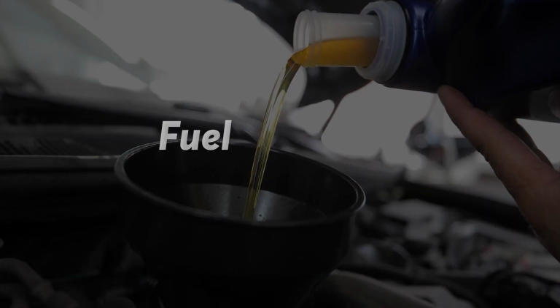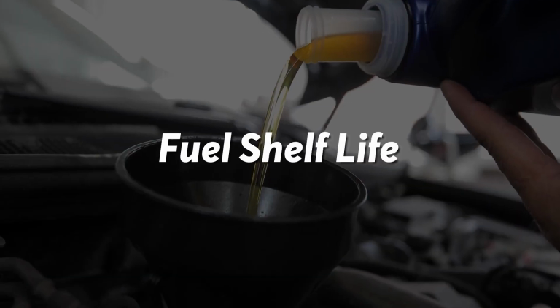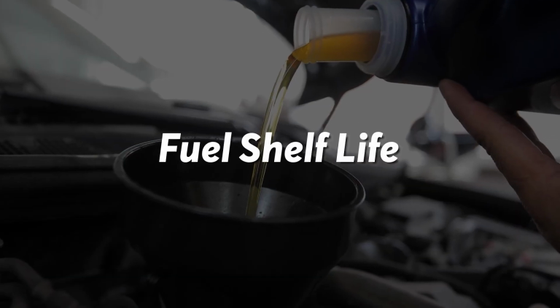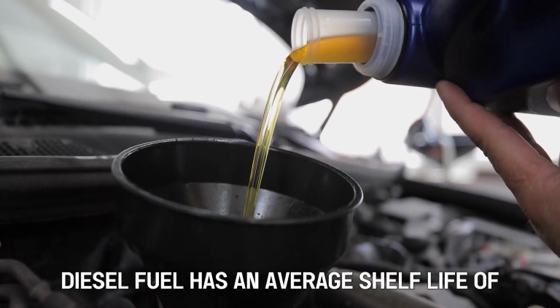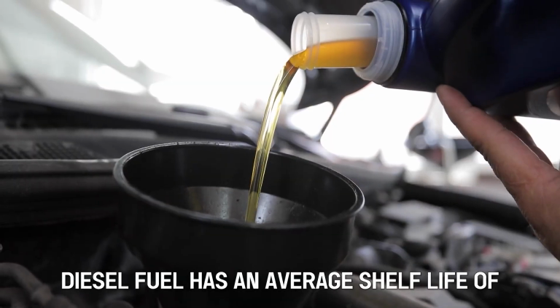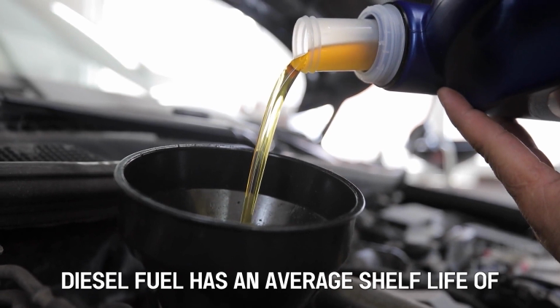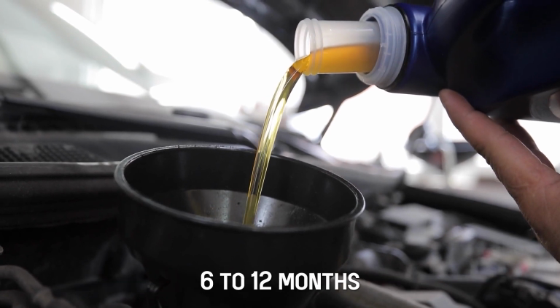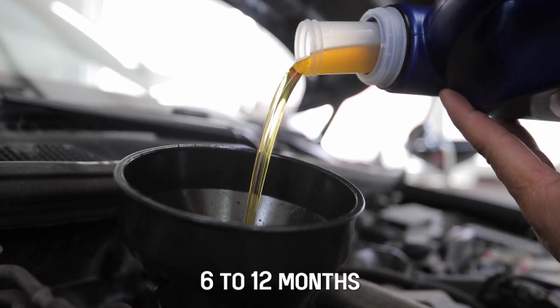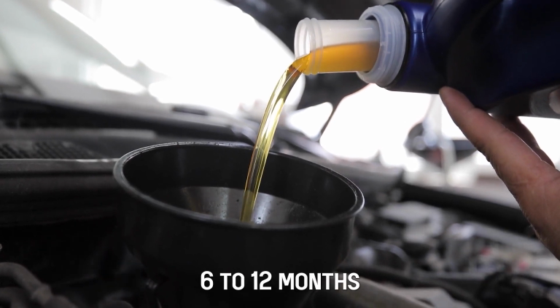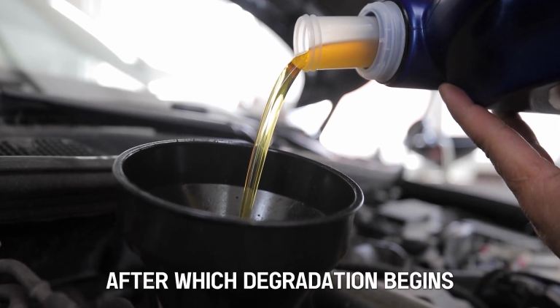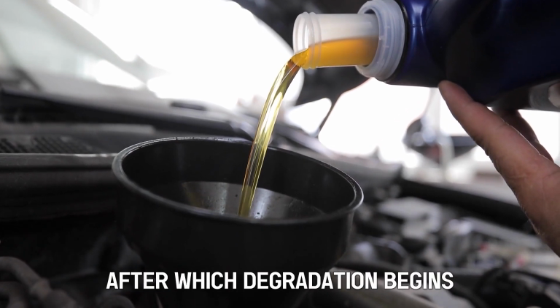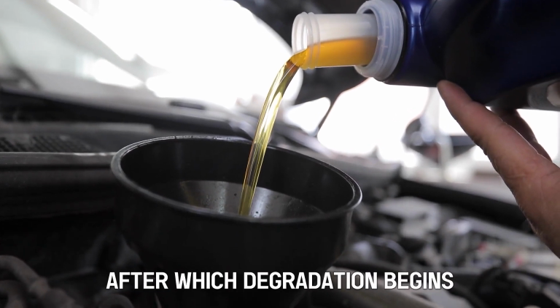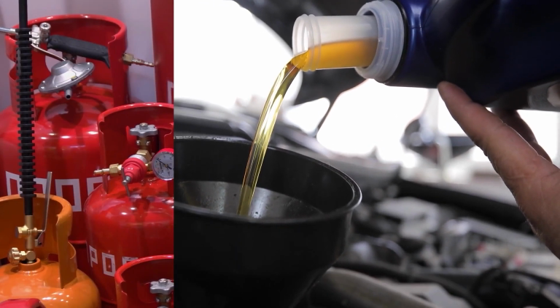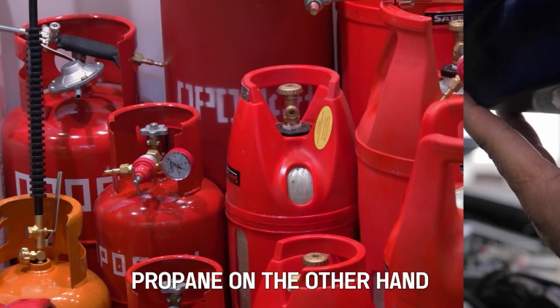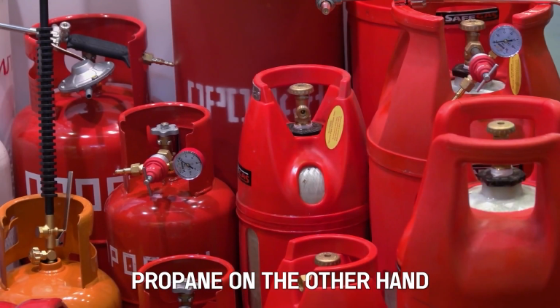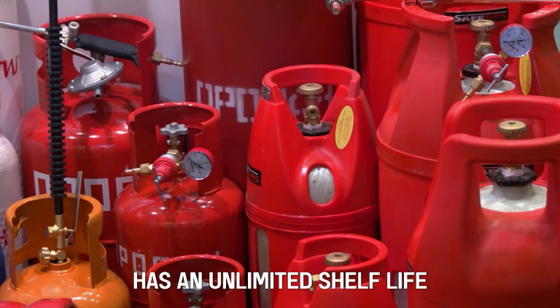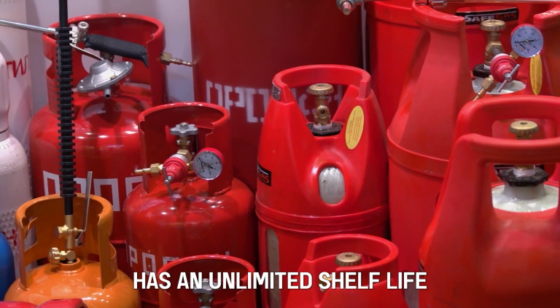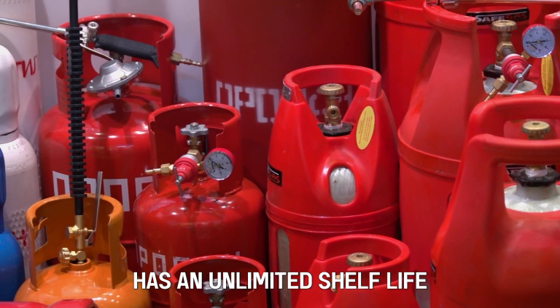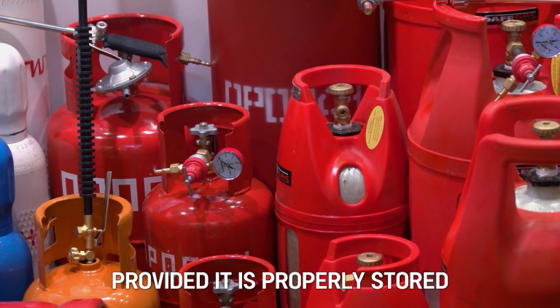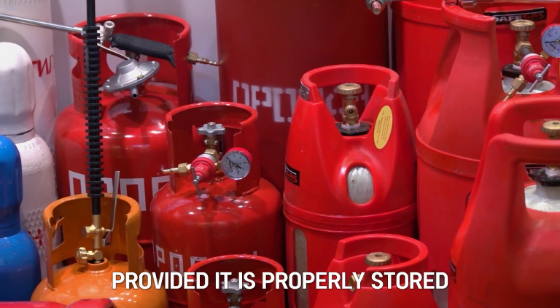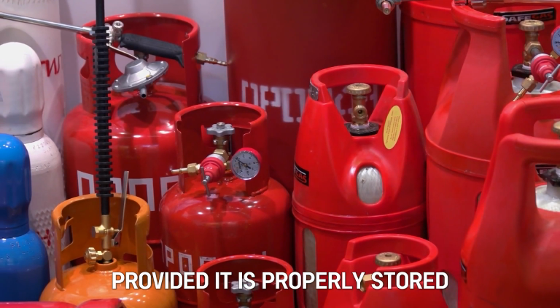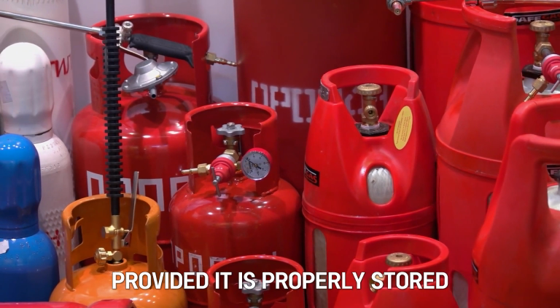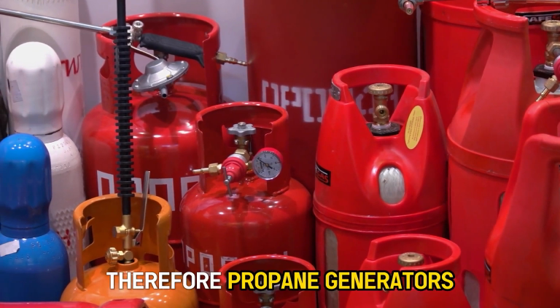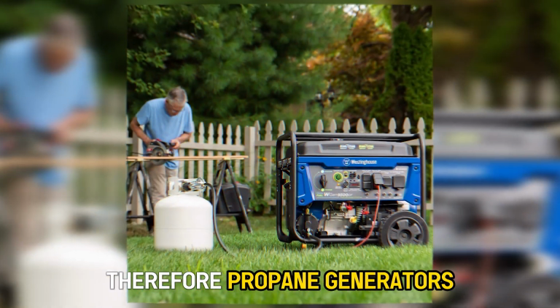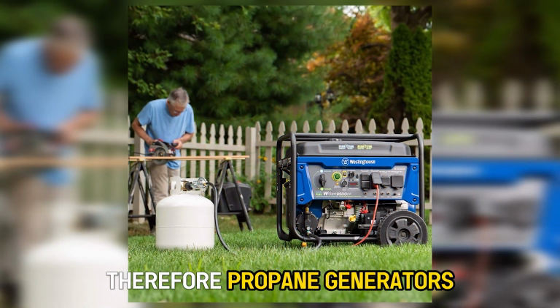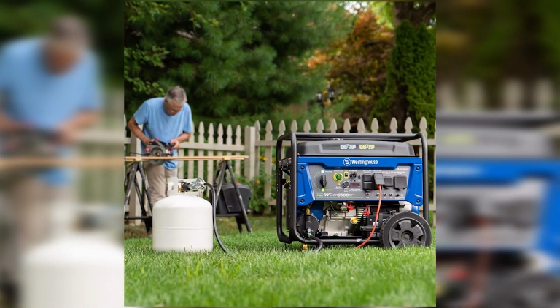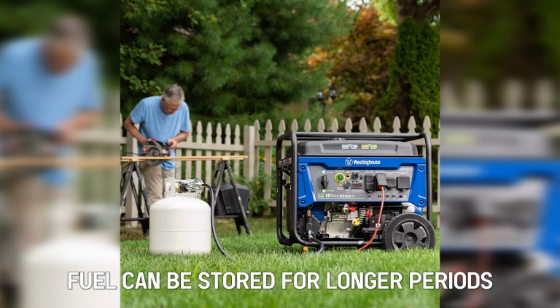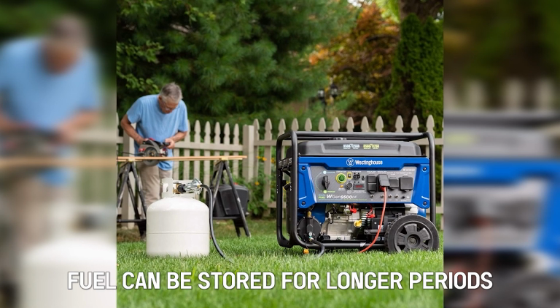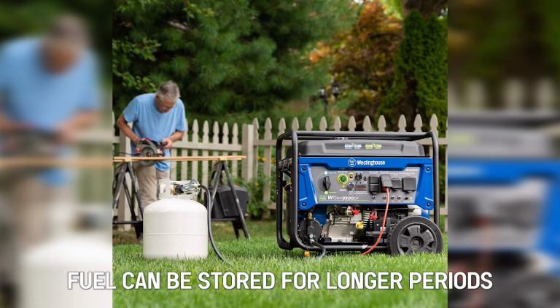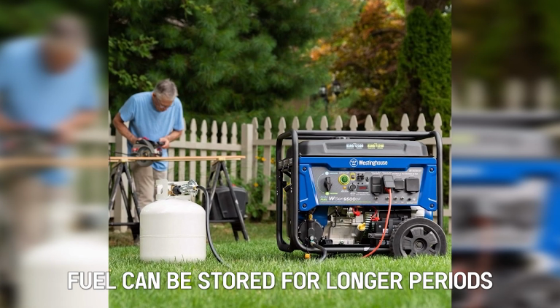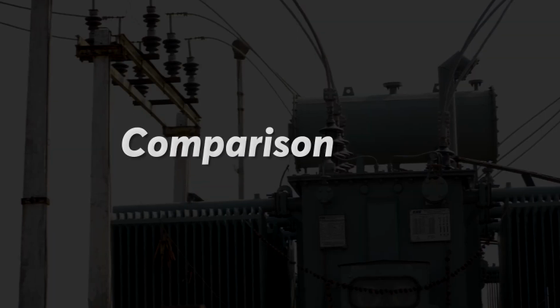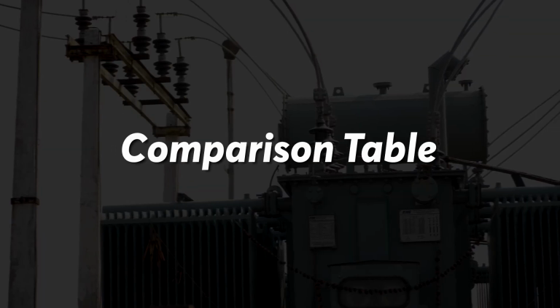Fuel Shelf Life: Diesel fuel has an average shelf life of 6 to 12 months, after which degradation begins. Propane, on the other hand, has an unlimited shelf life, provided it is properly stored. Therefore, propane generators' fuel can be stored for longer periods.